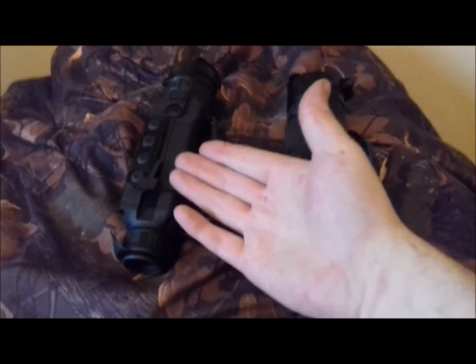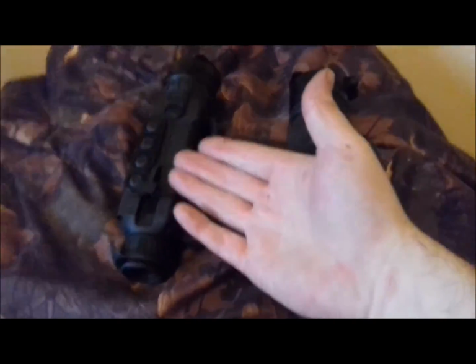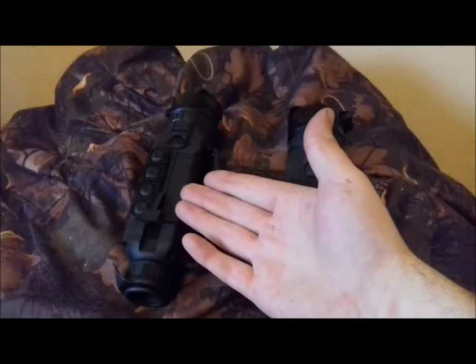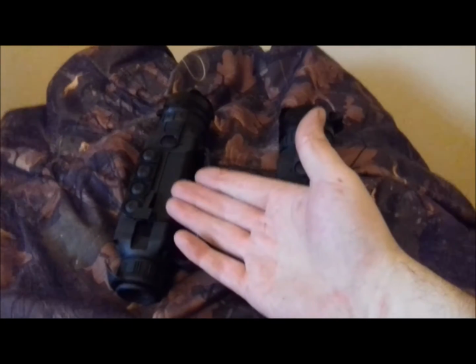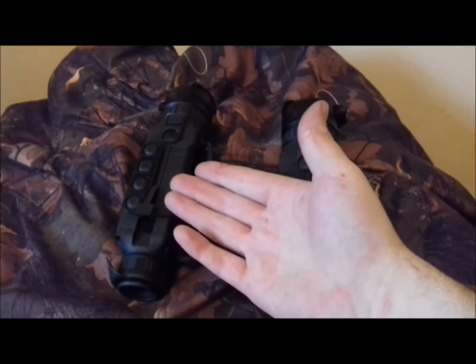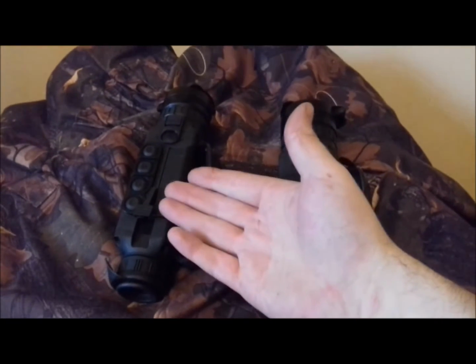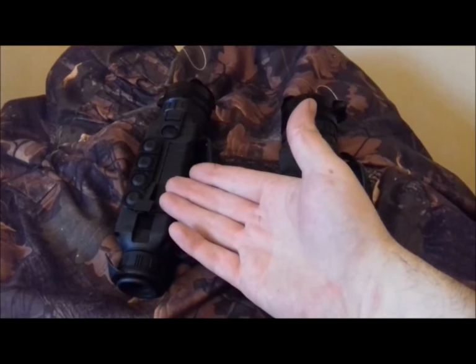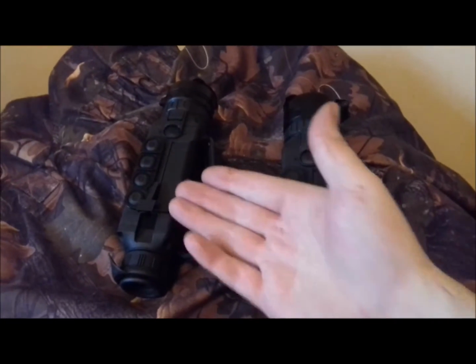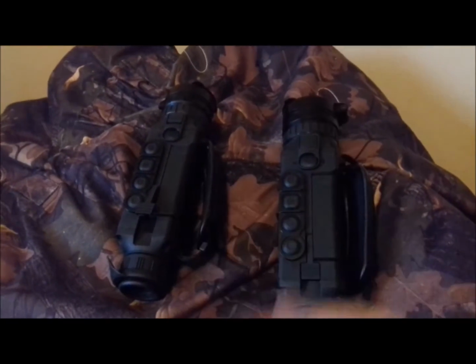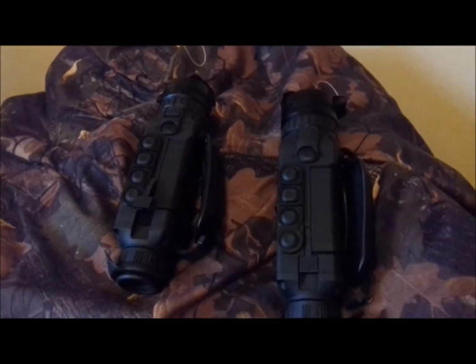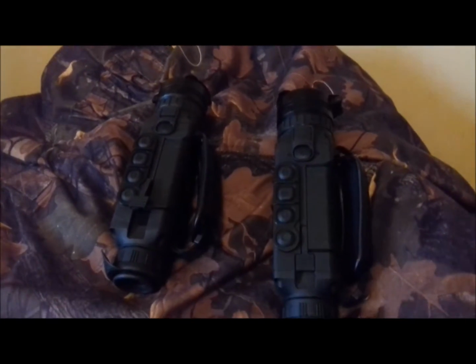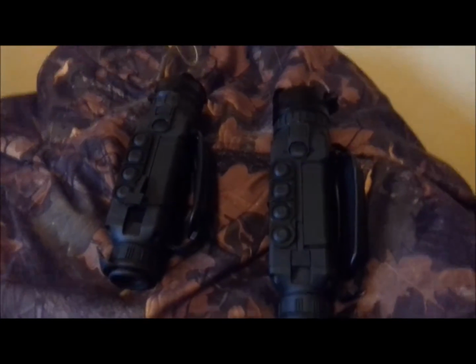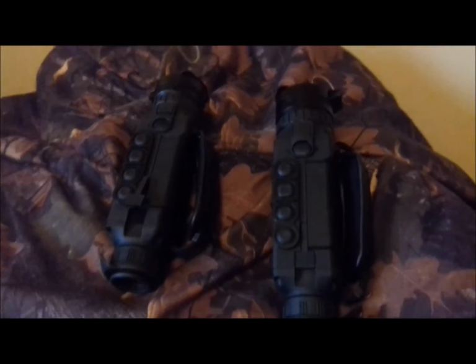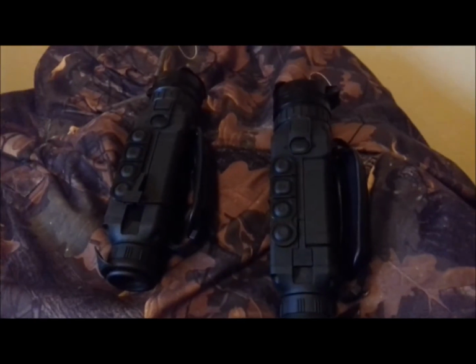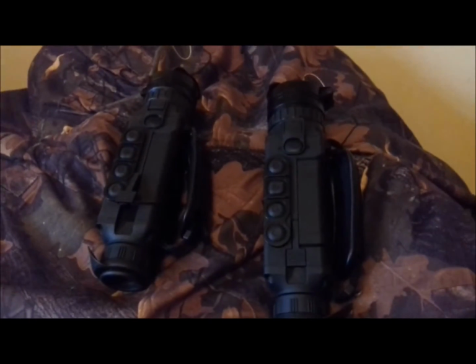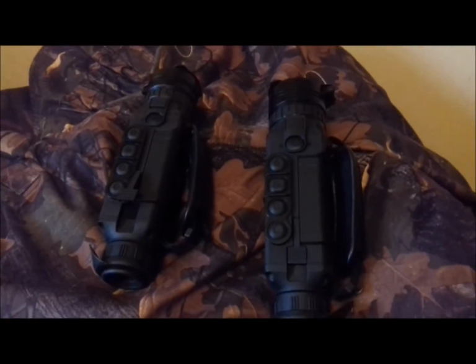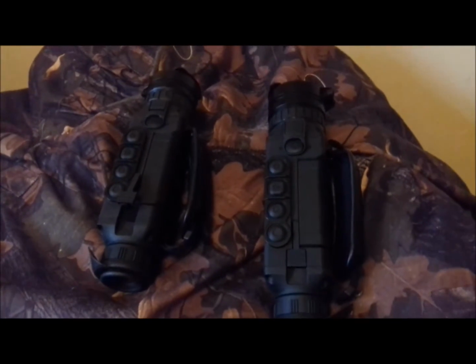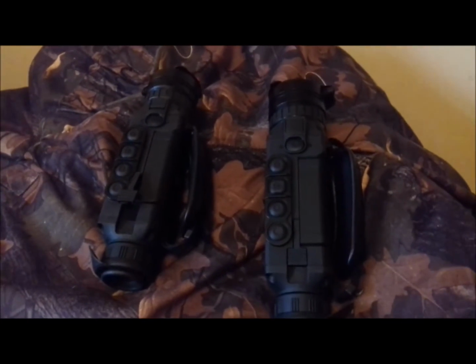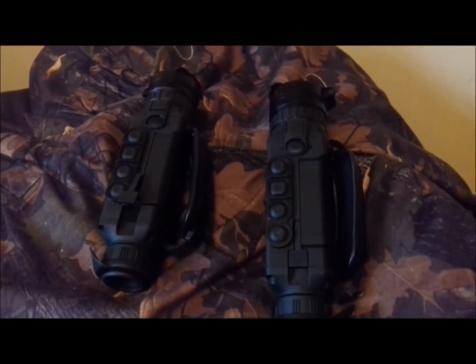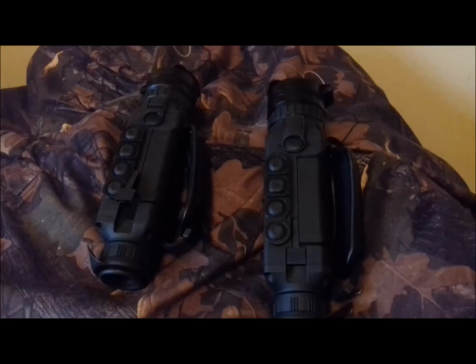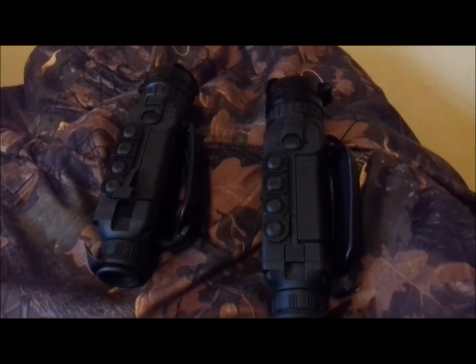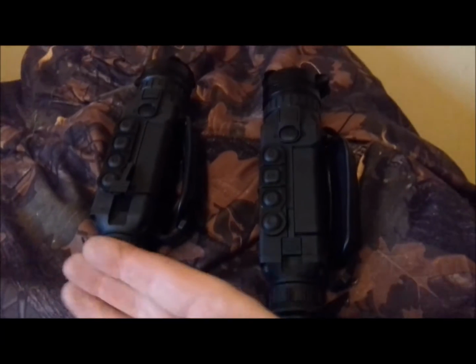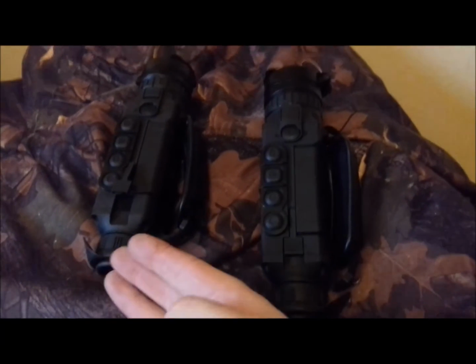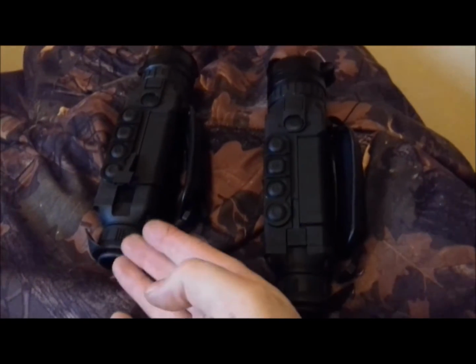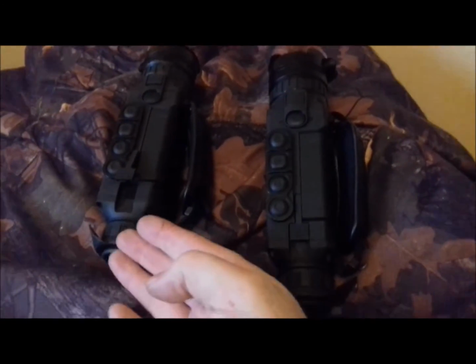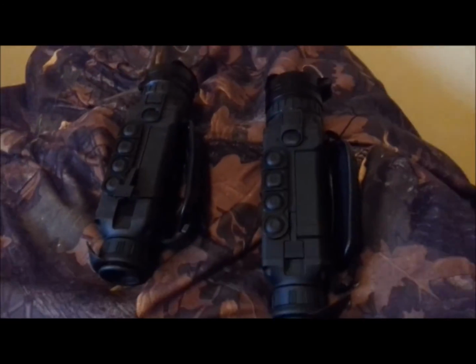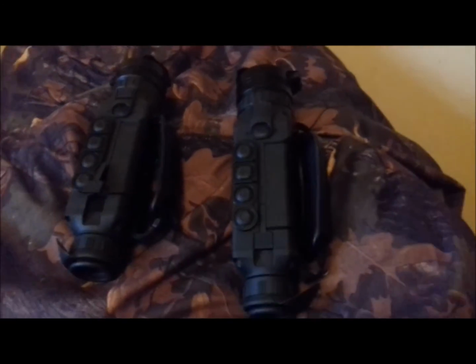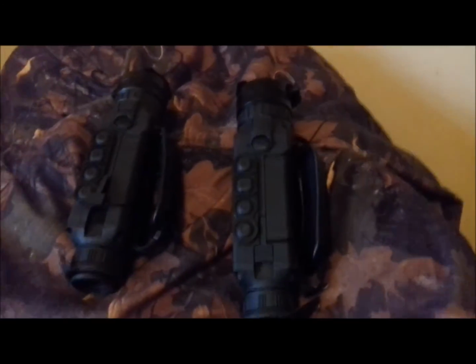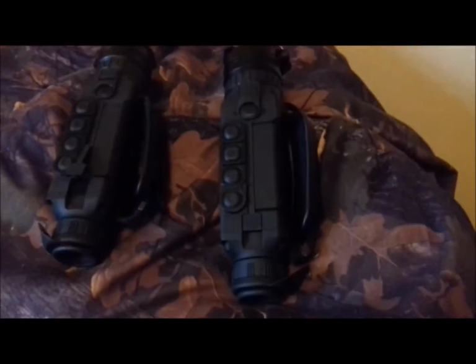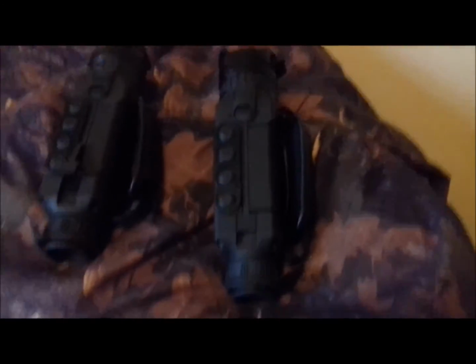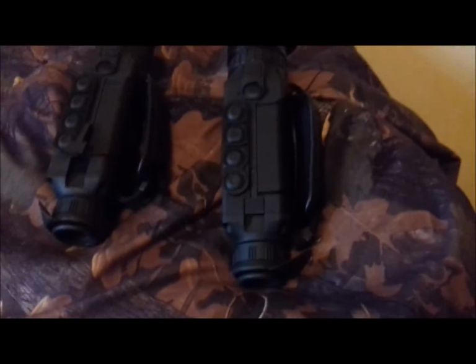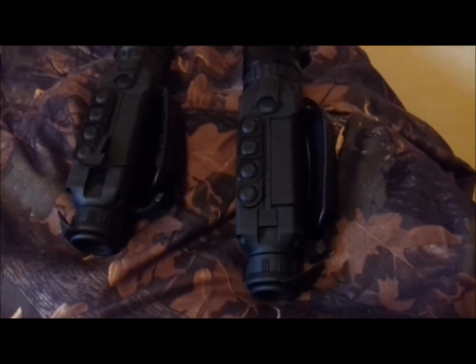On here we have the XP50, which is a slightly more expensive model, and I'll talk about that in a minute — why it is.